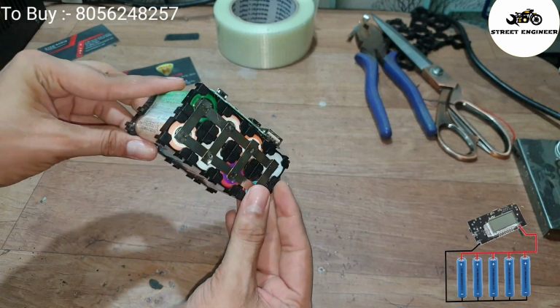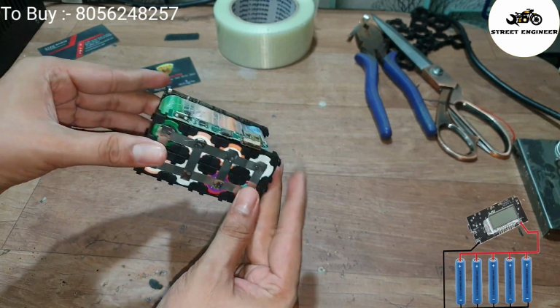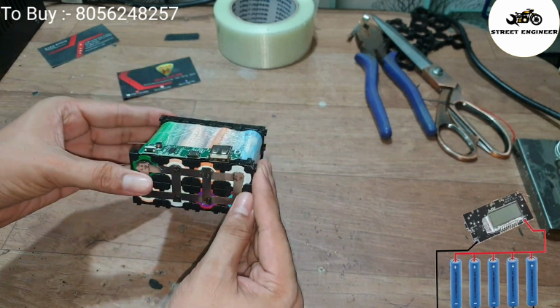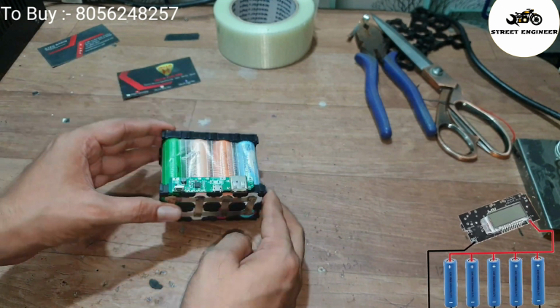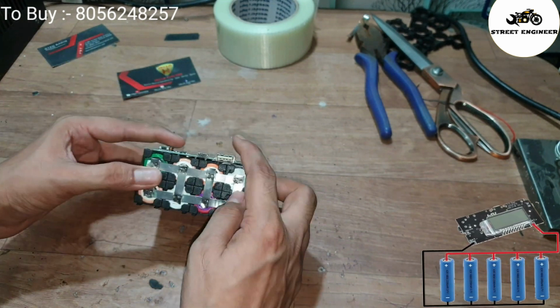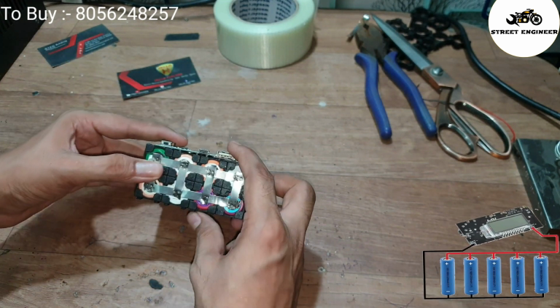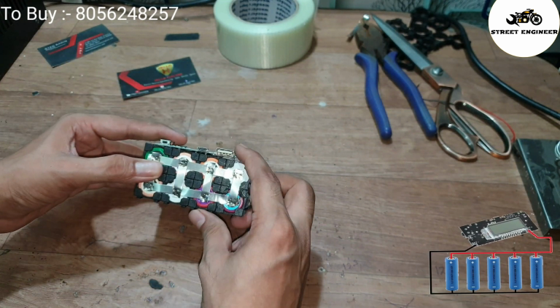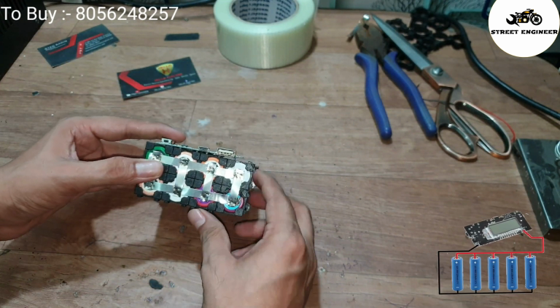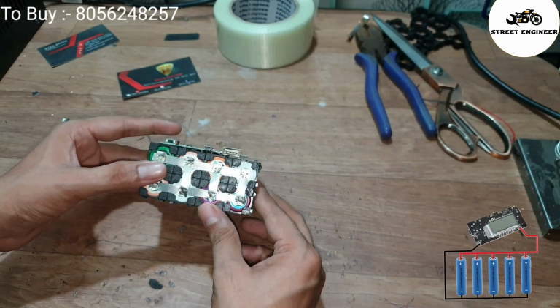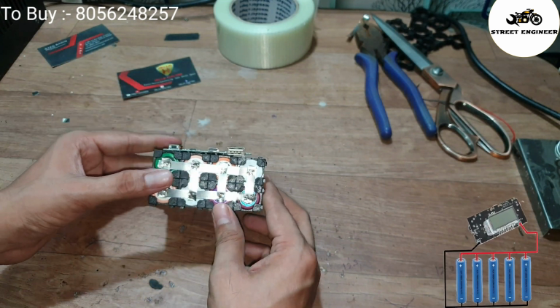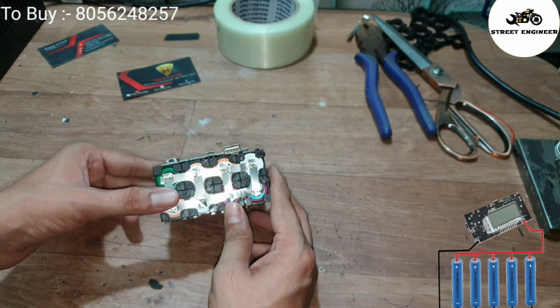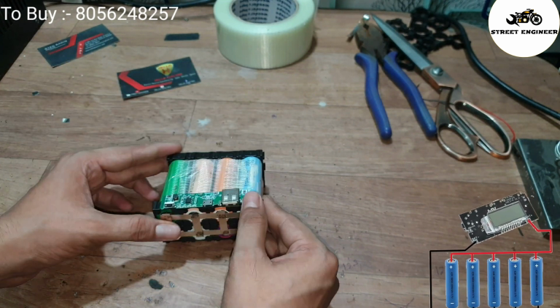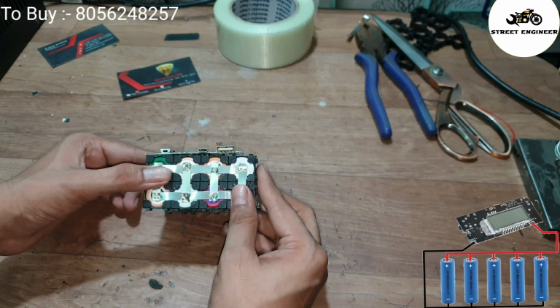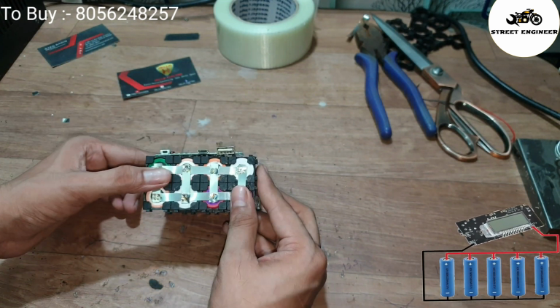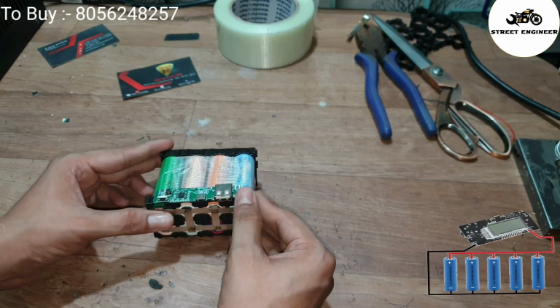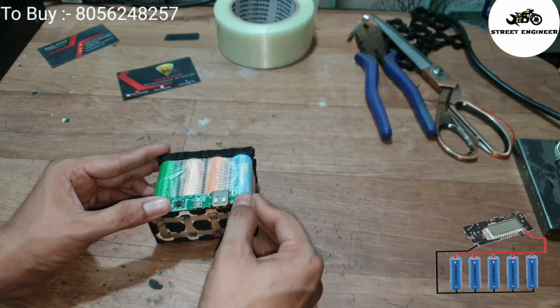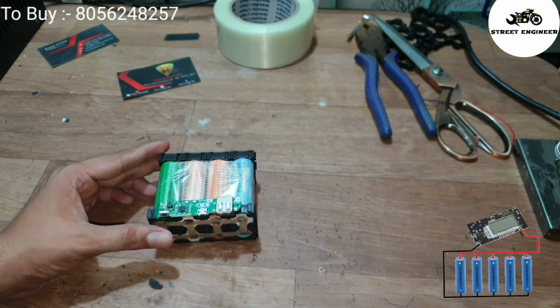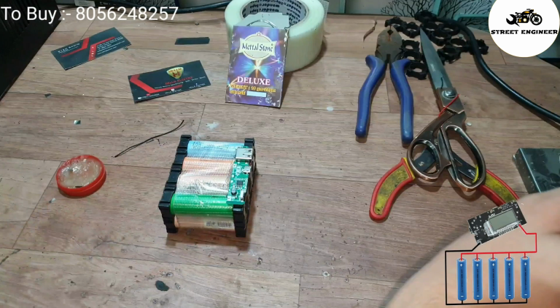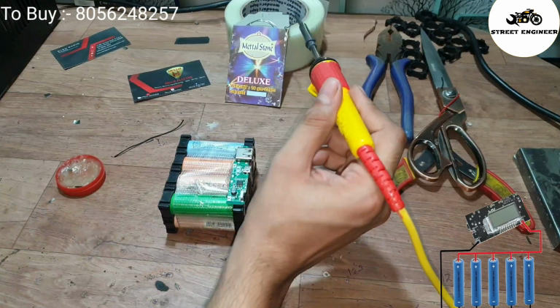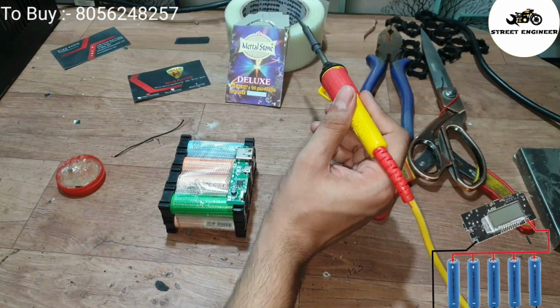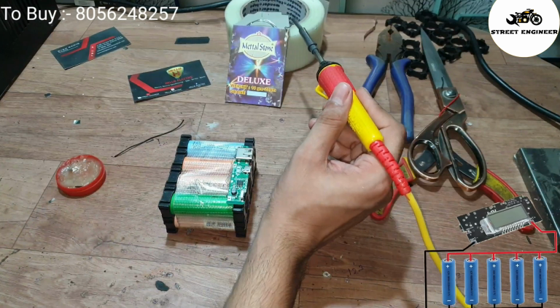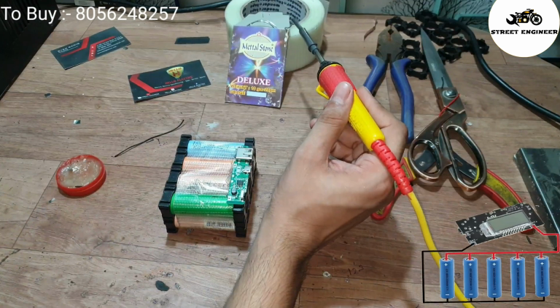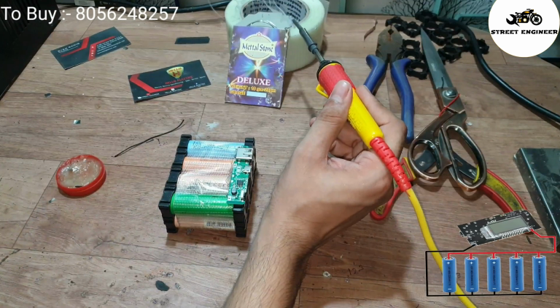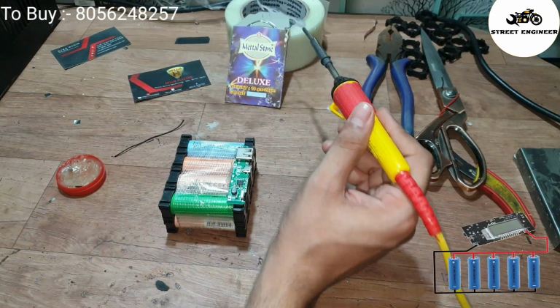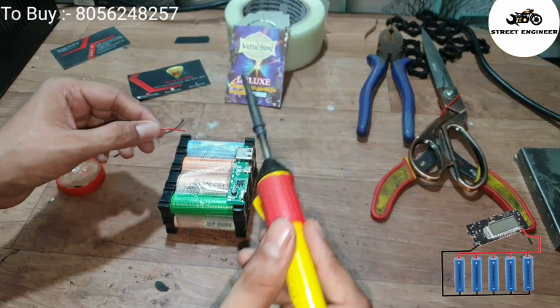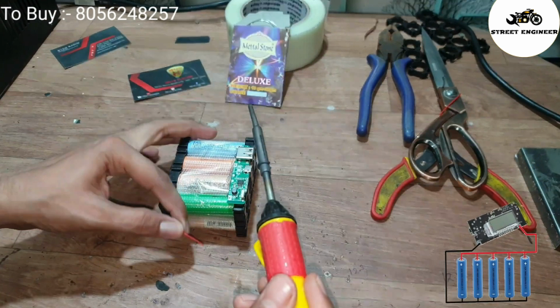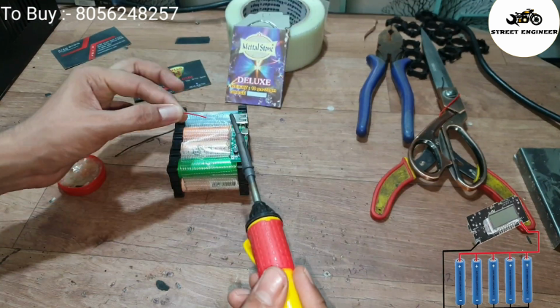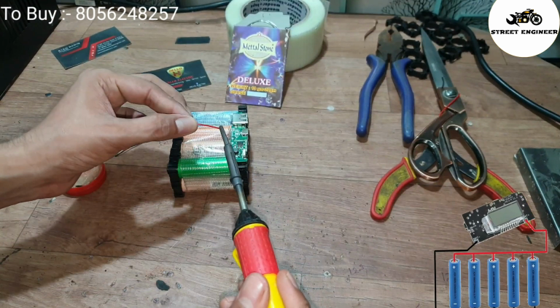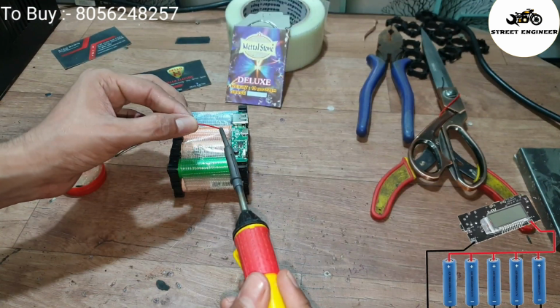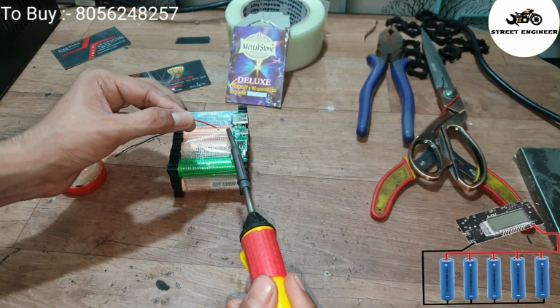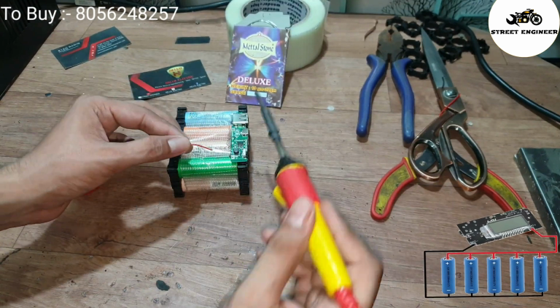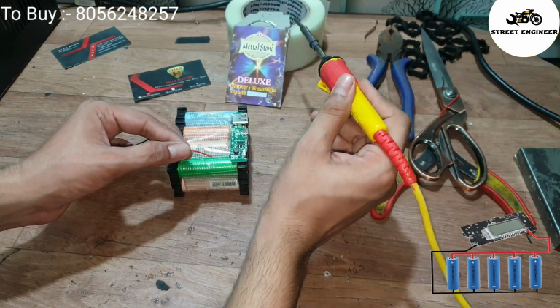Now connect the positive terminal of the battery with the power bank module B+. Use a soldering machine to make these connections. Don't keep the soldering machine on the battery for too long.